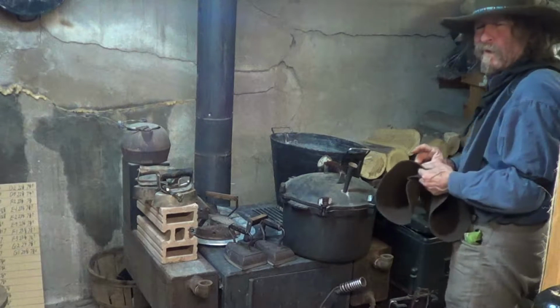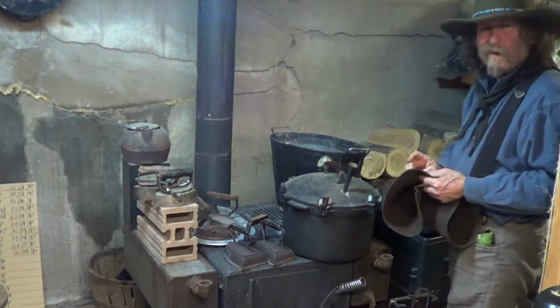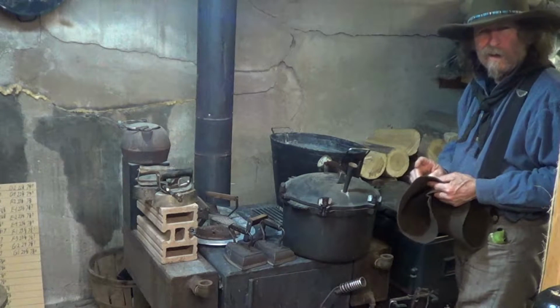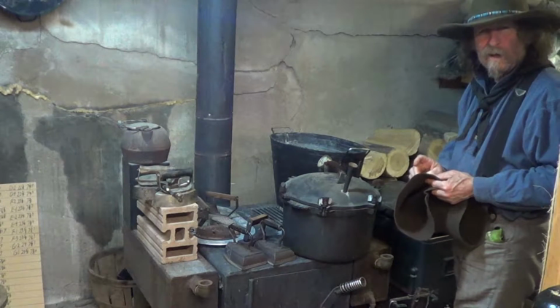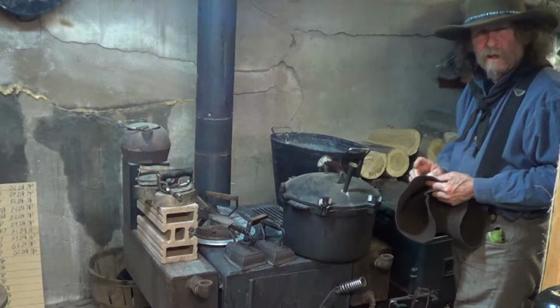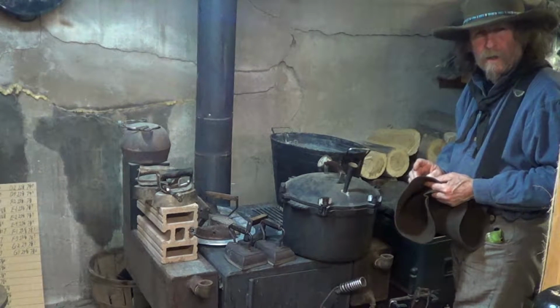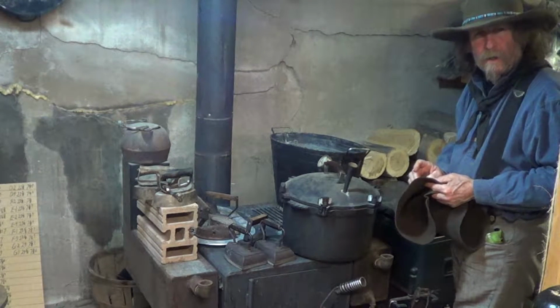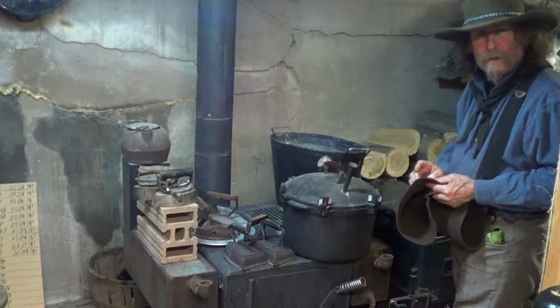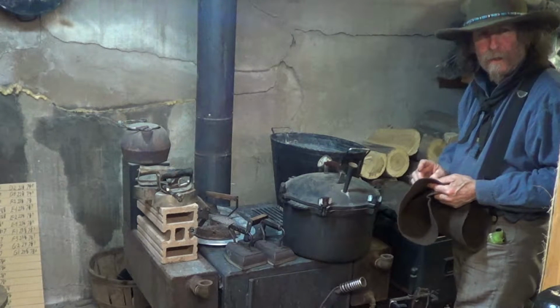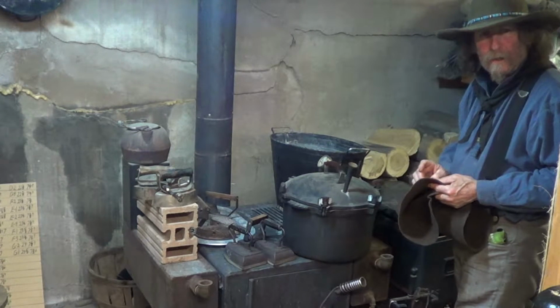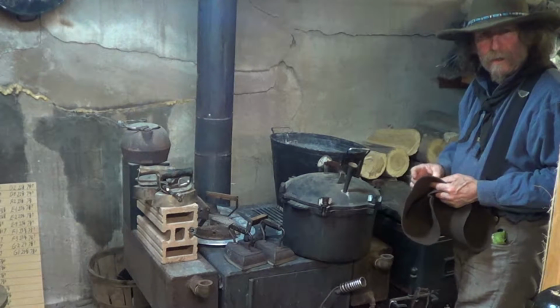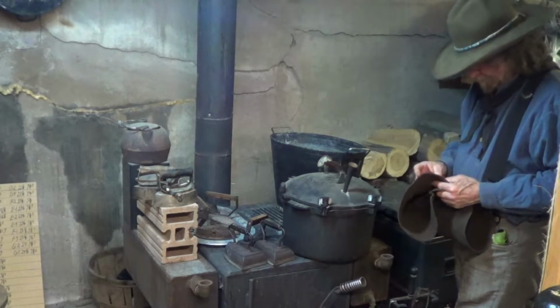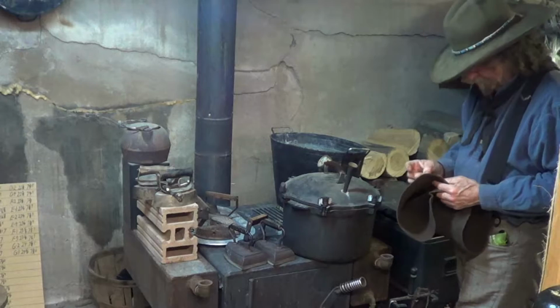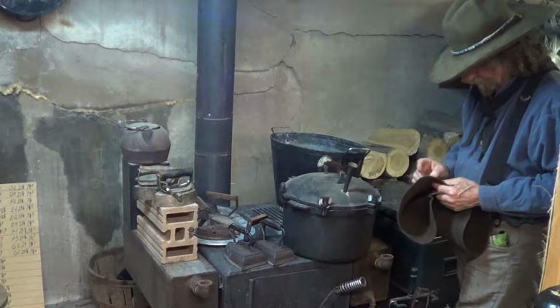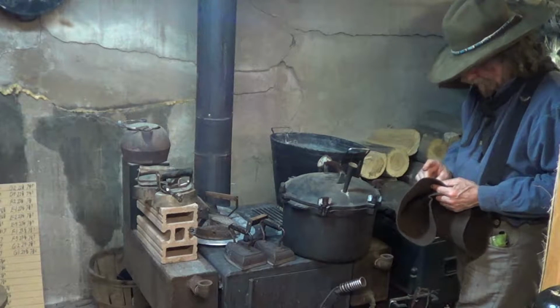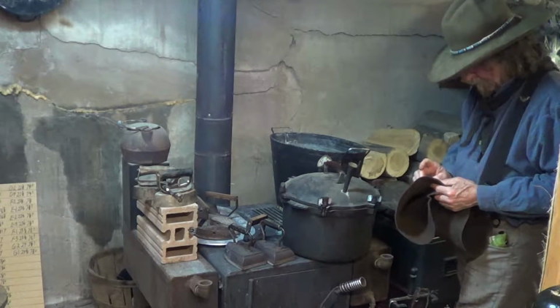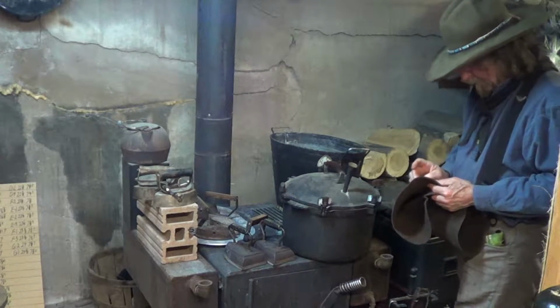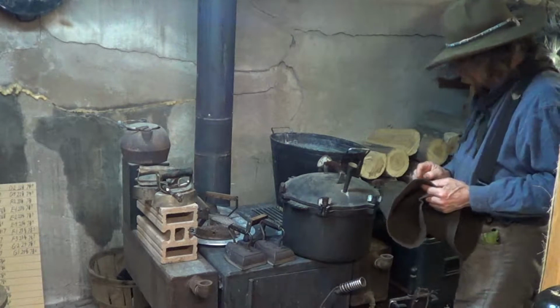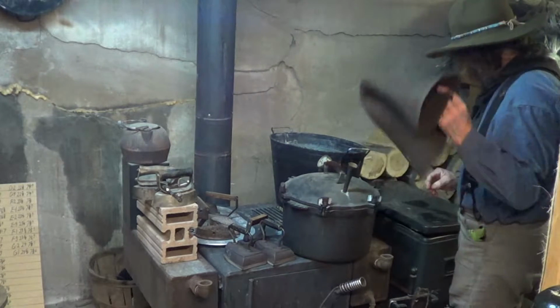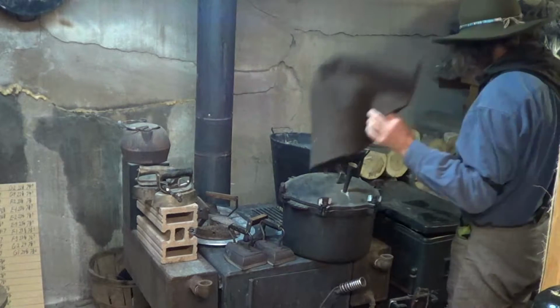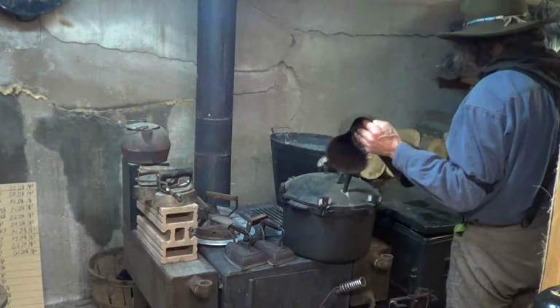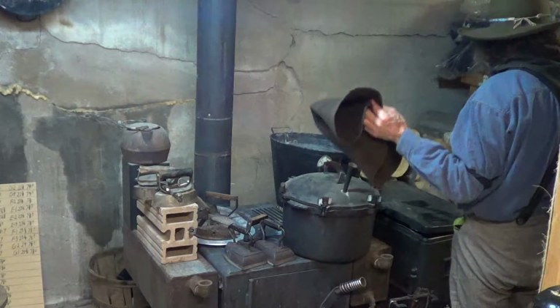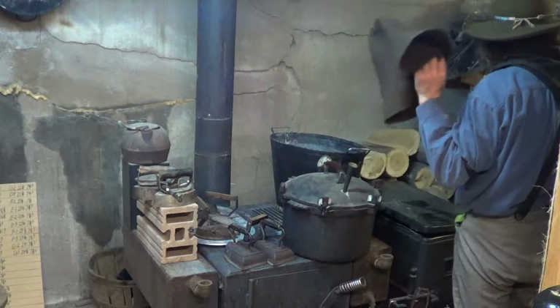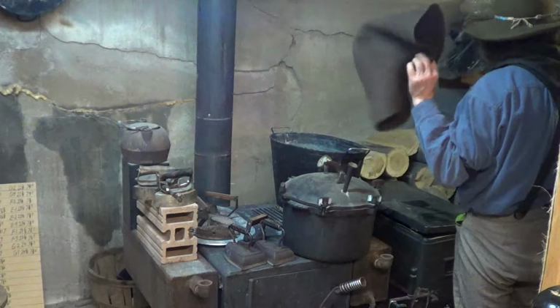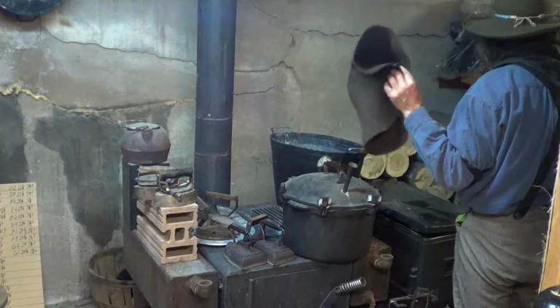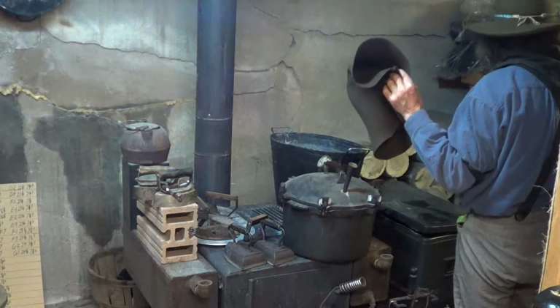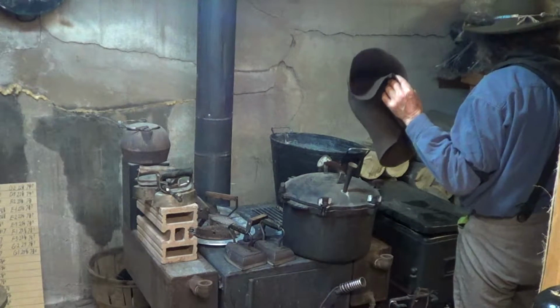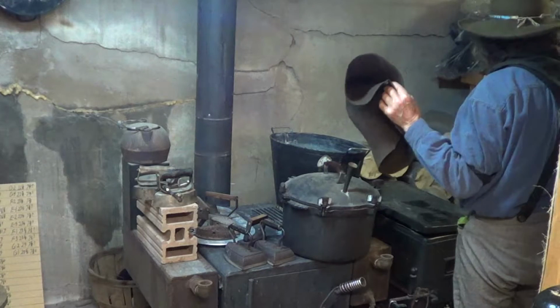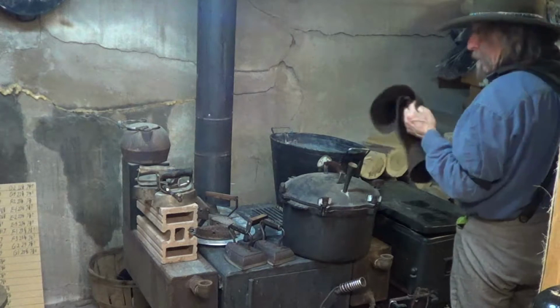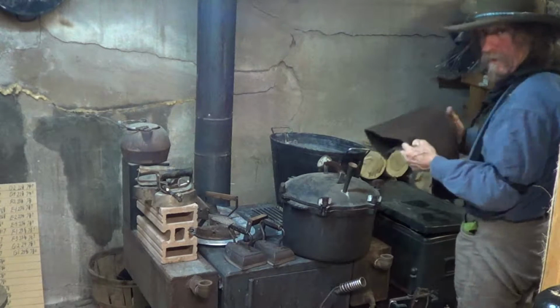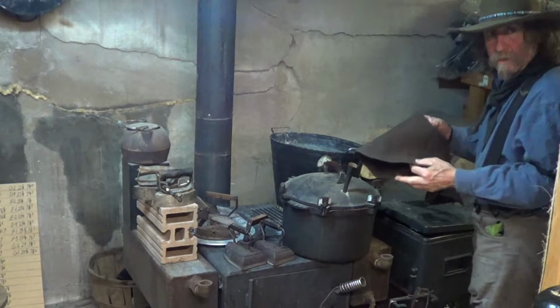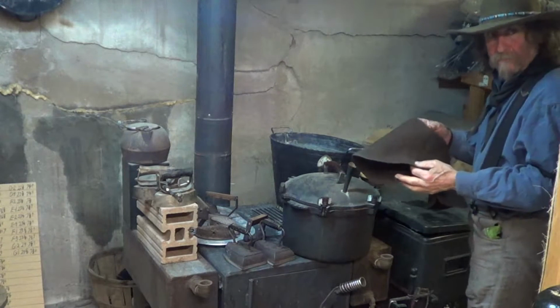Hello, little Grizz. We've come today and we want to hear some more about how you make a hat. Alrighty. I think the last video, I was talking about how they come and everything.